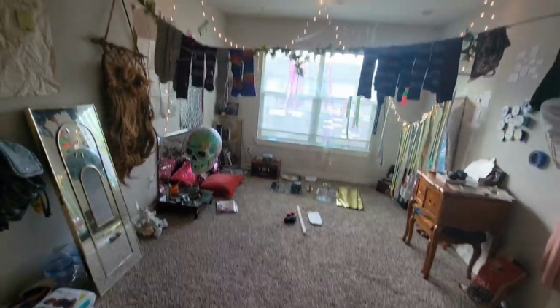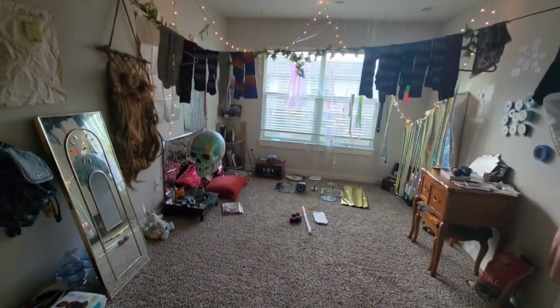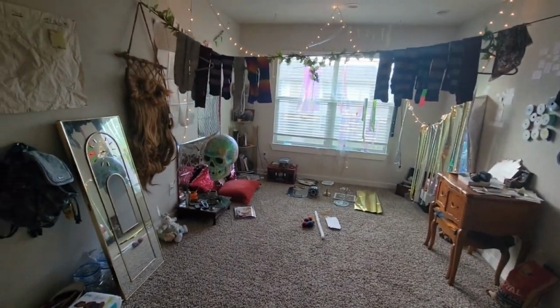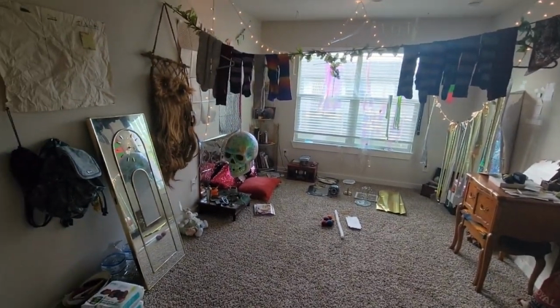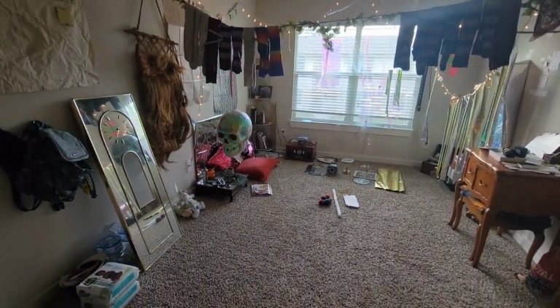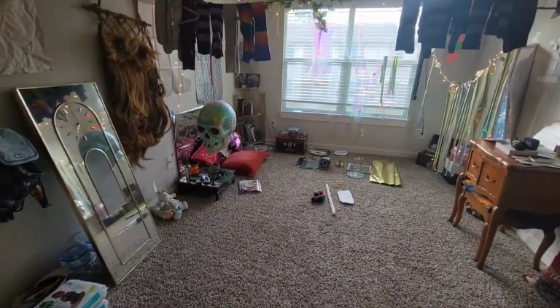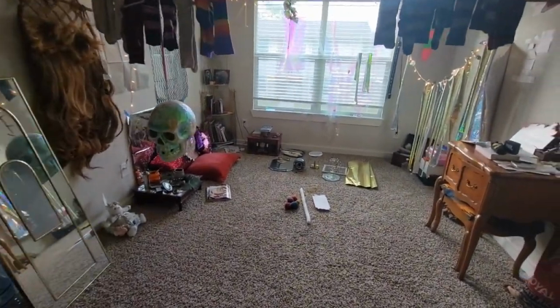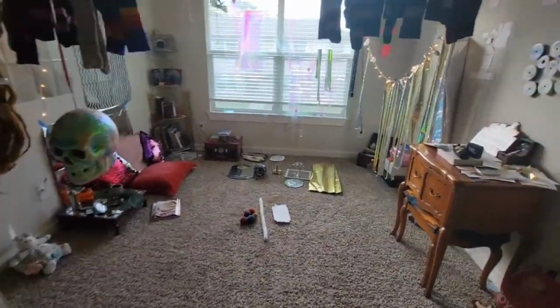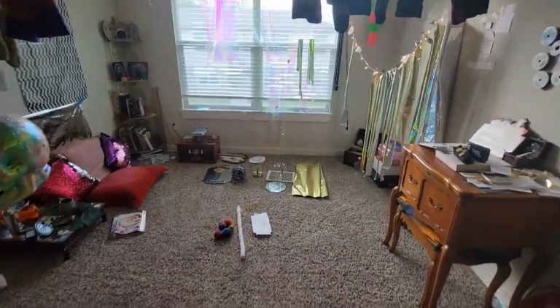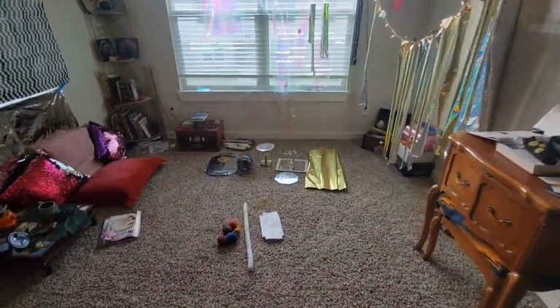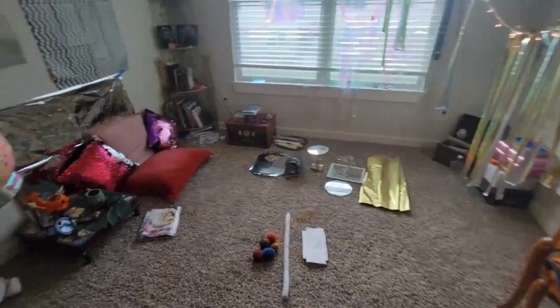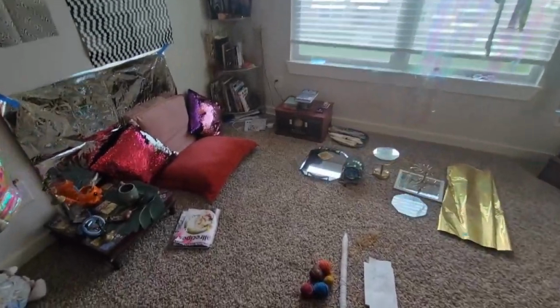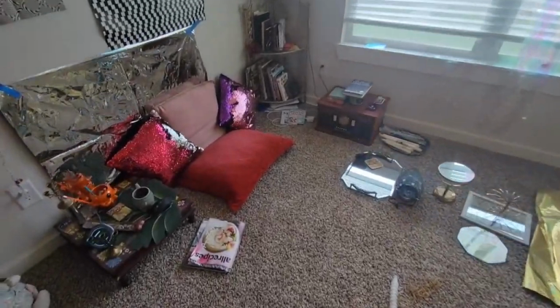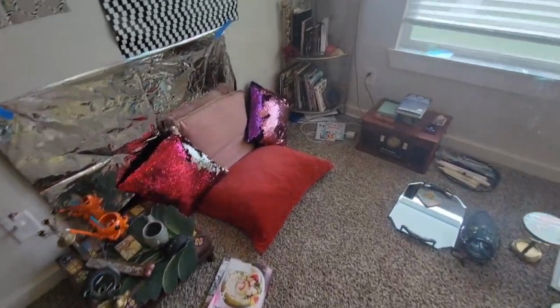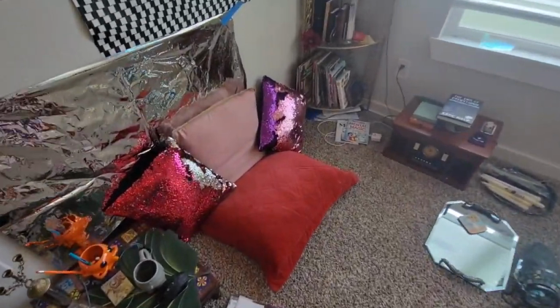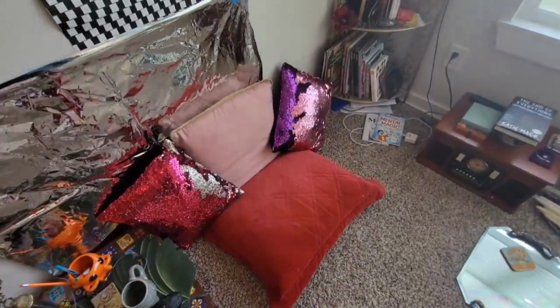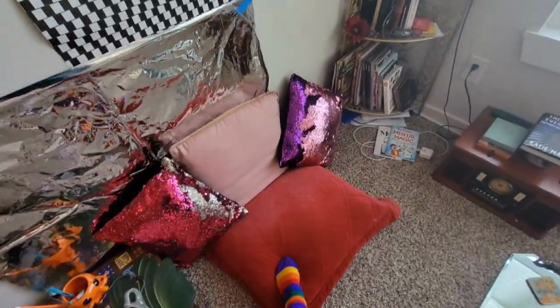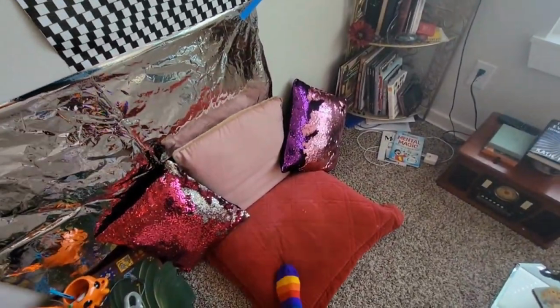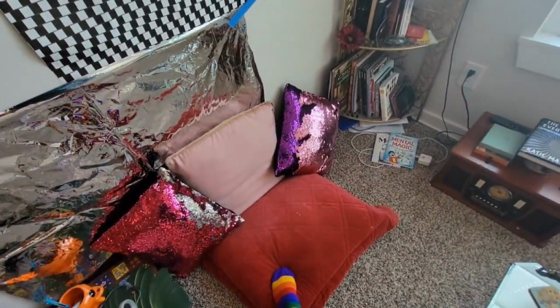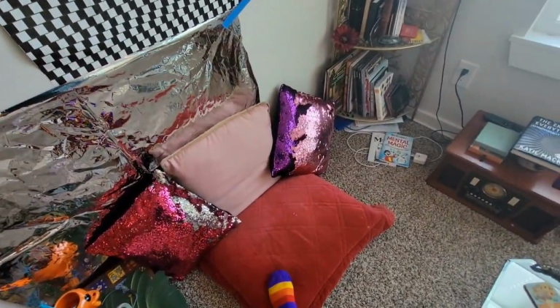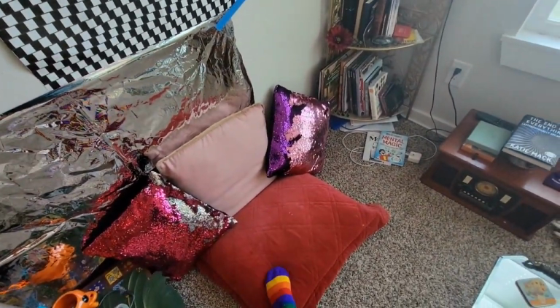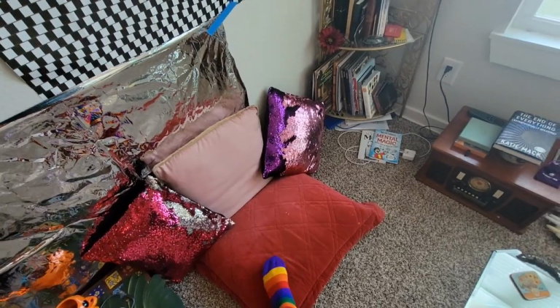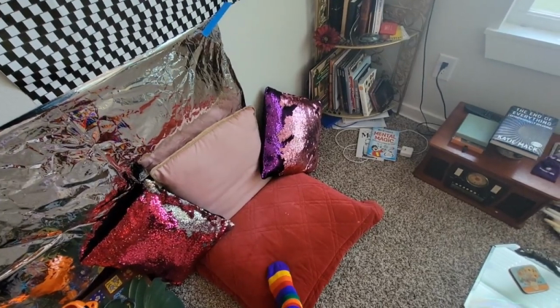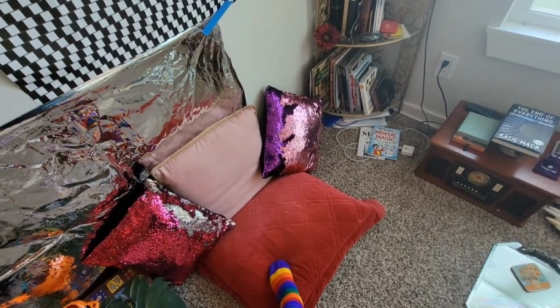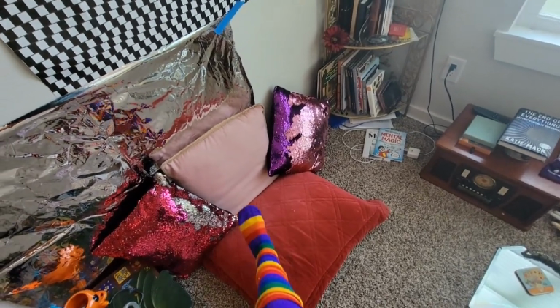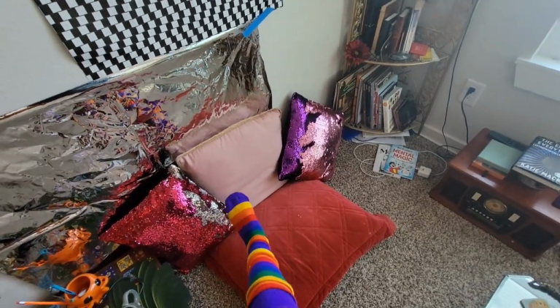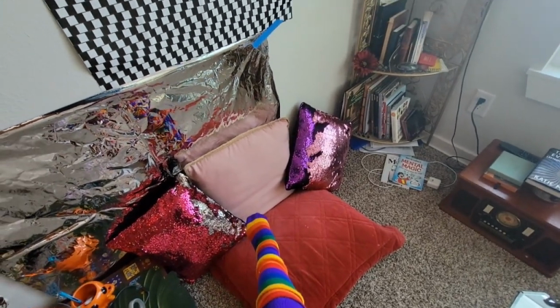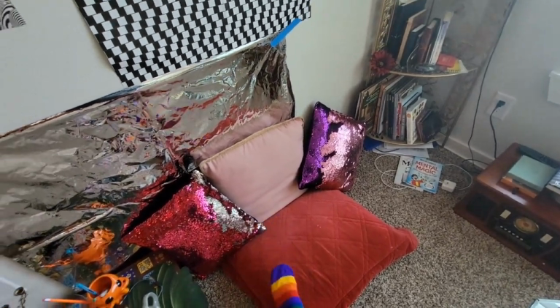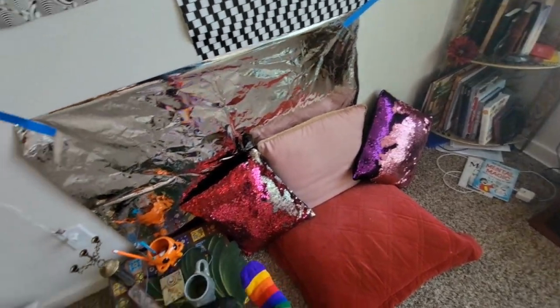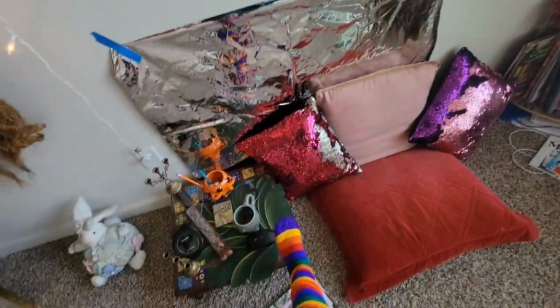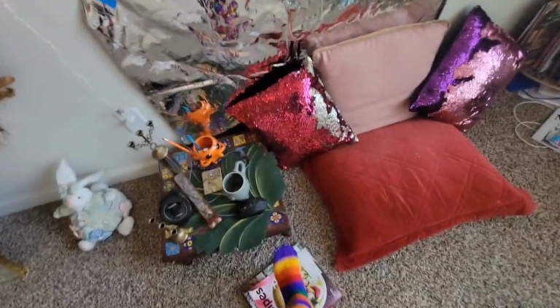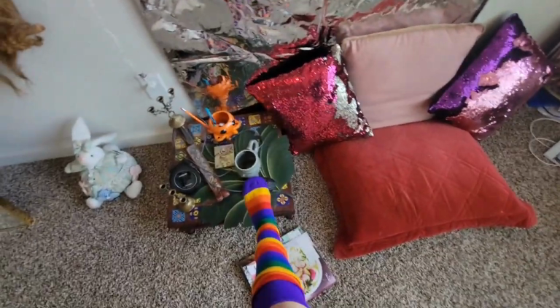This is a room in which editing happens right over here. My butt goes there, my back goes there, my hand goes here.